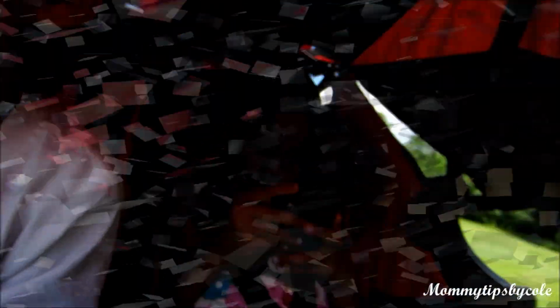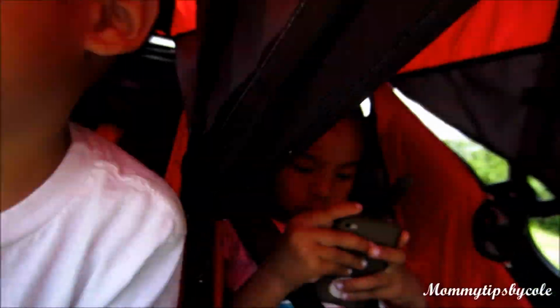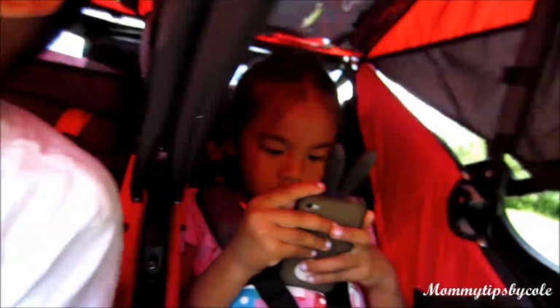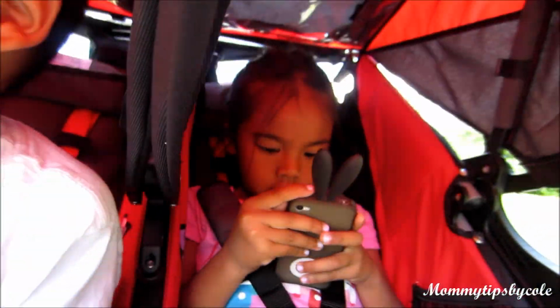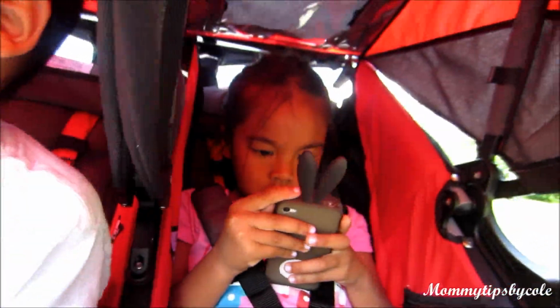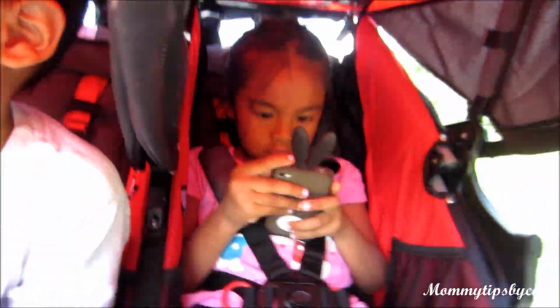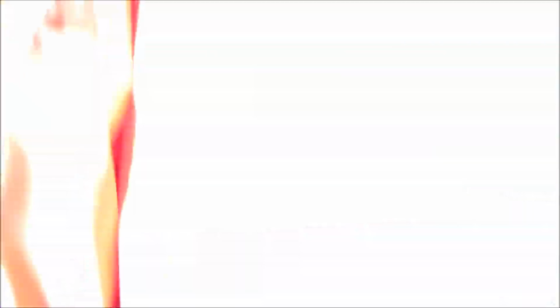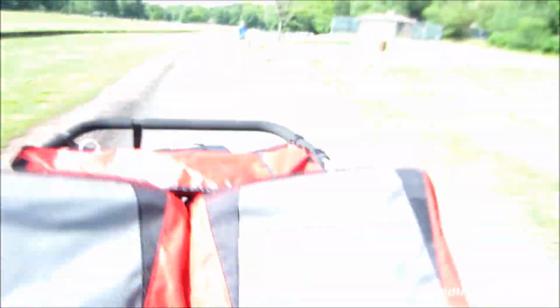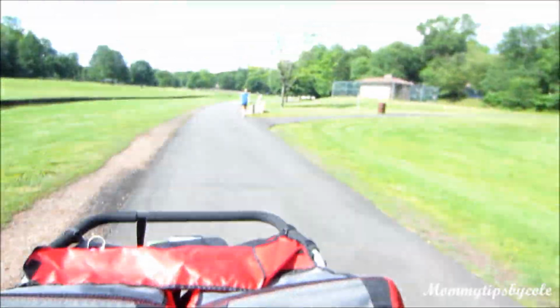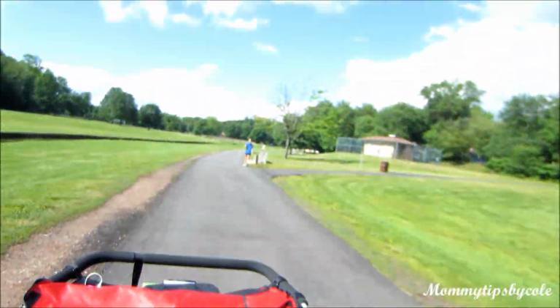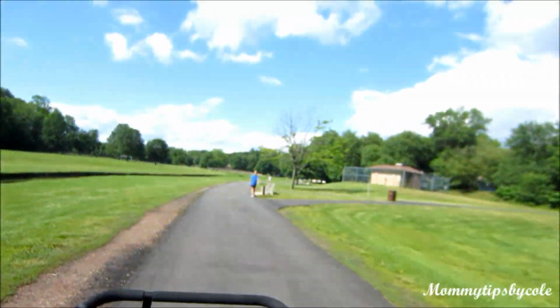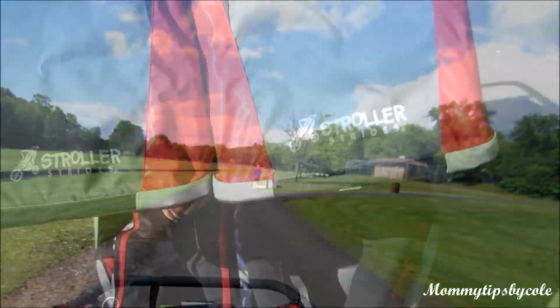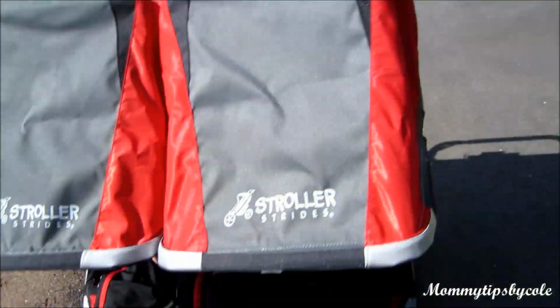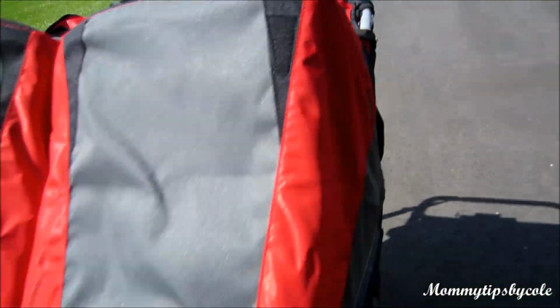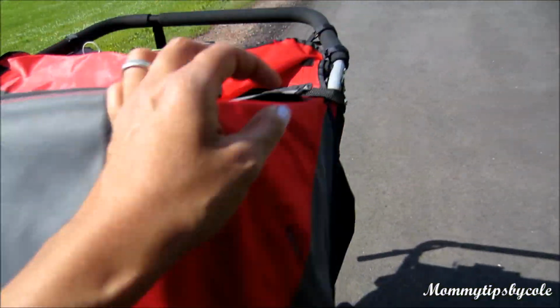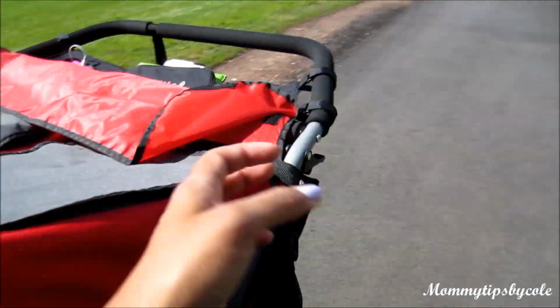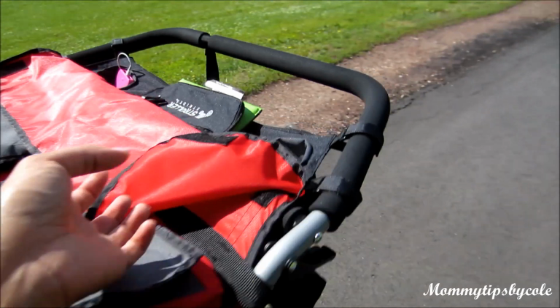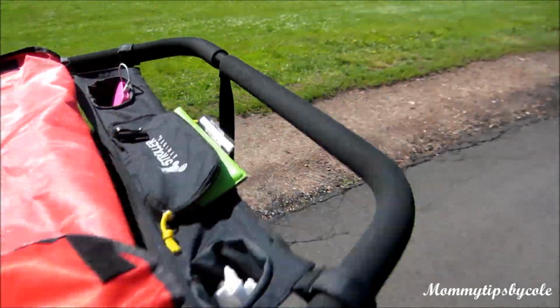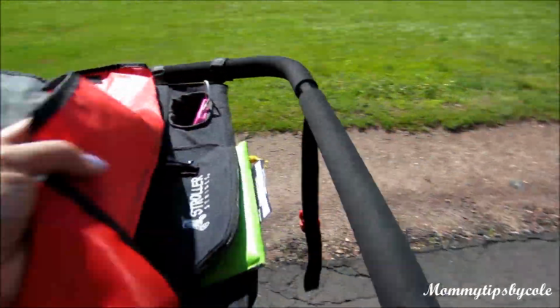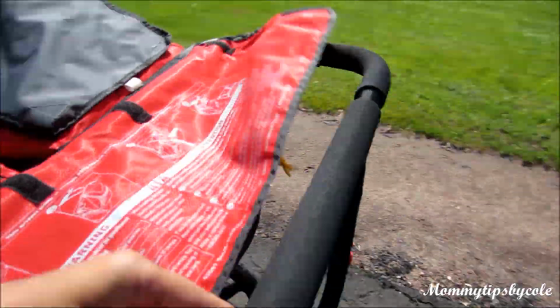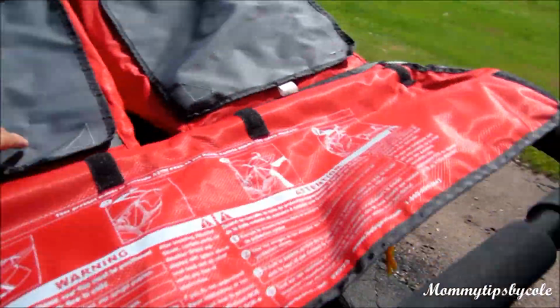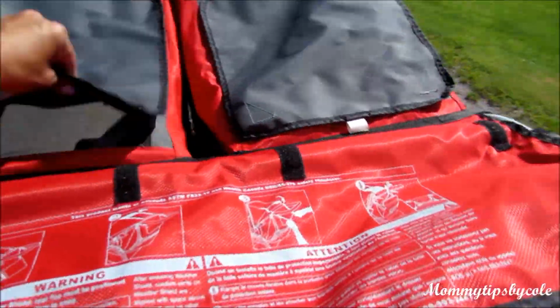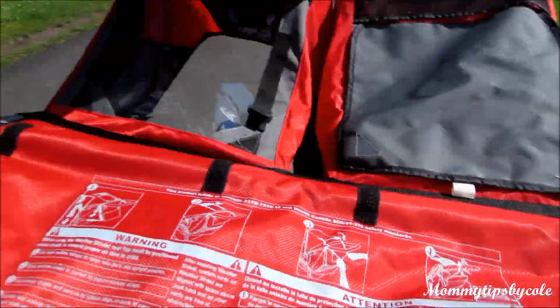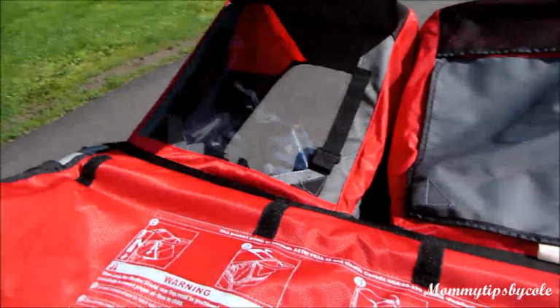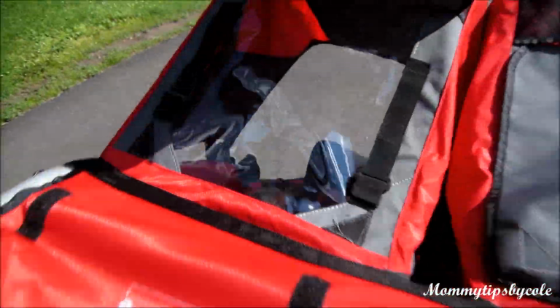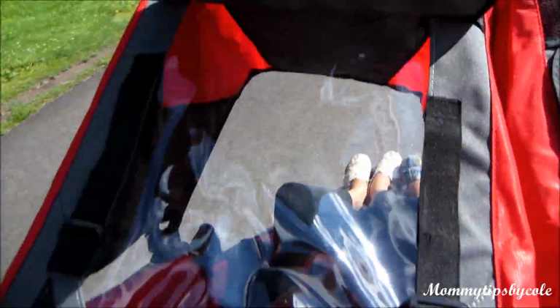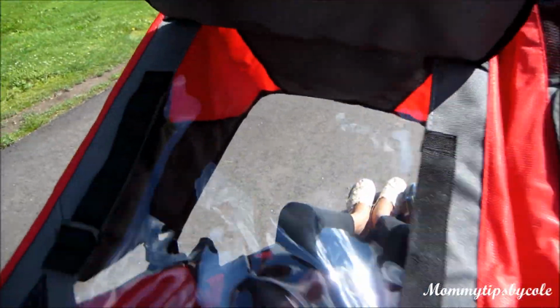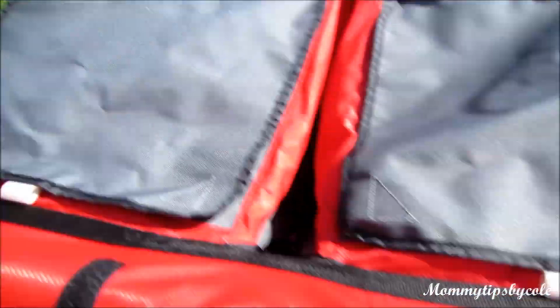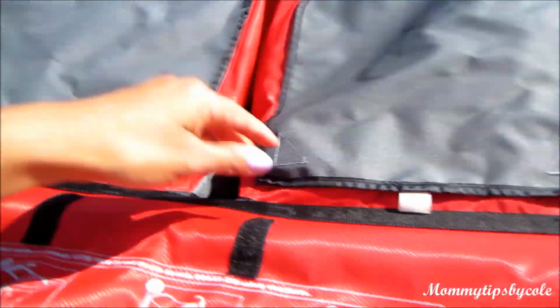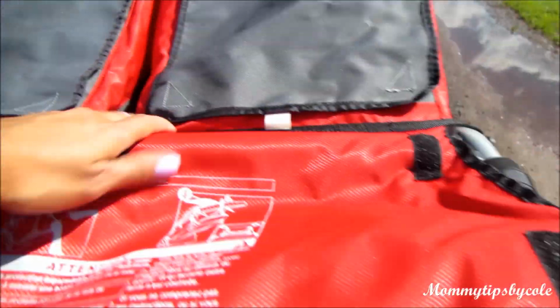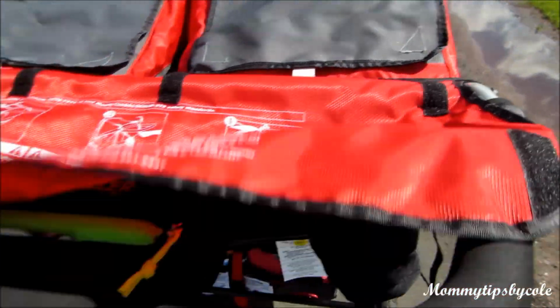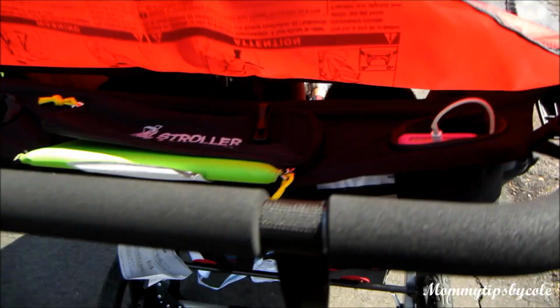We took it to the test when we got home and took the kids for a run. I plan to have a full detailed review of this stroller after I train in it for a little bit.